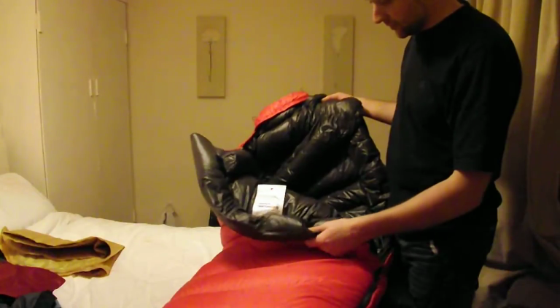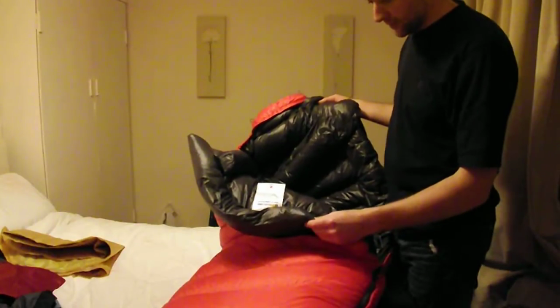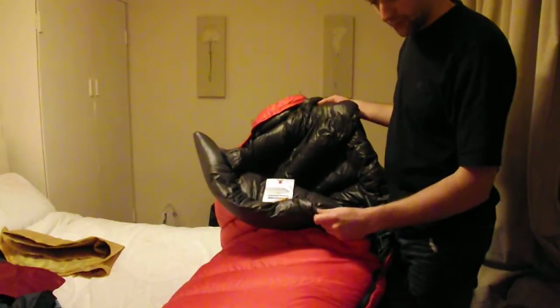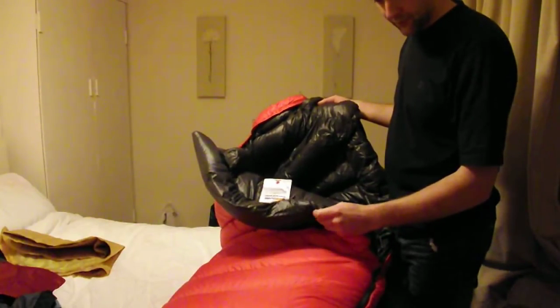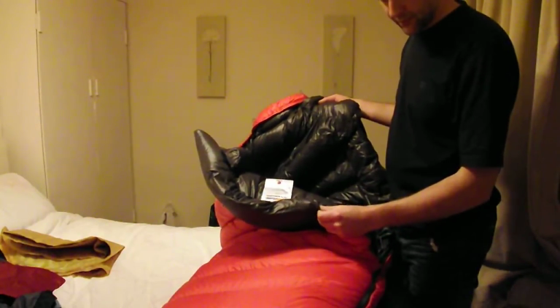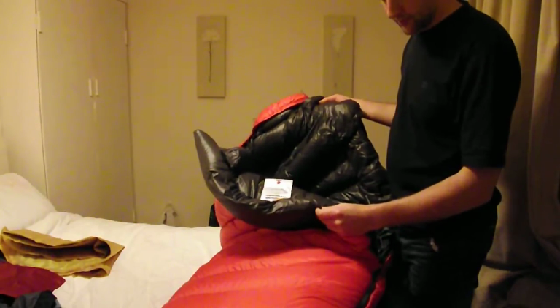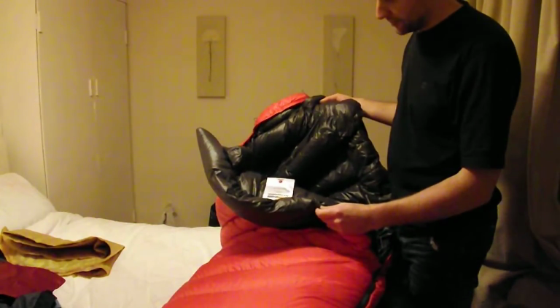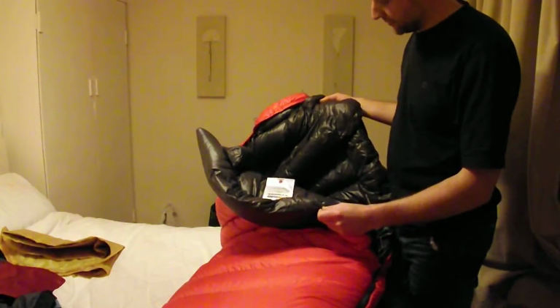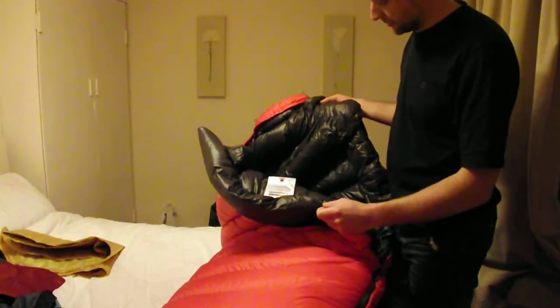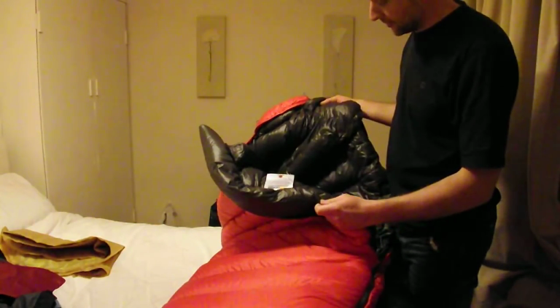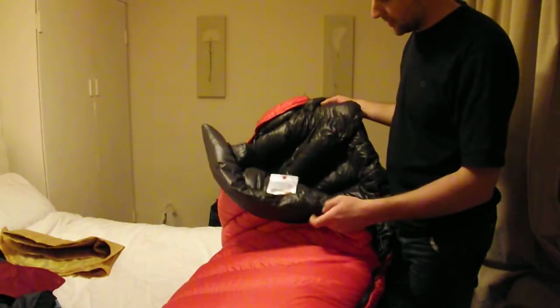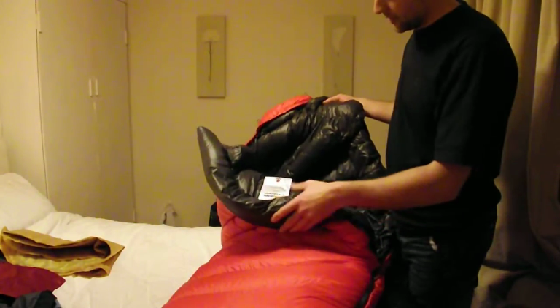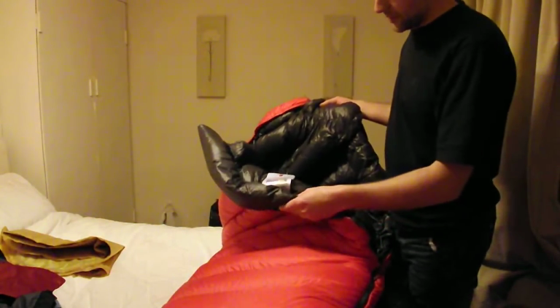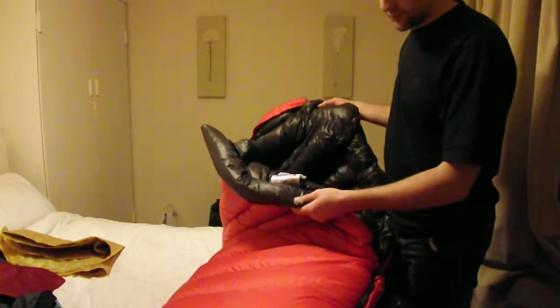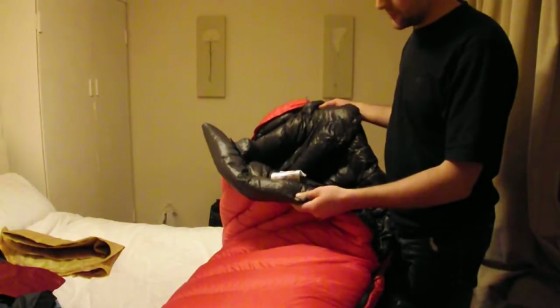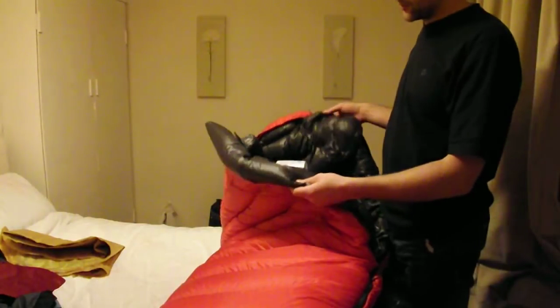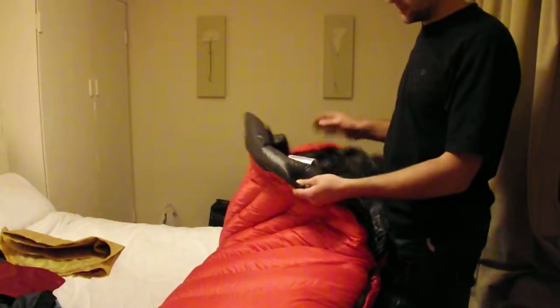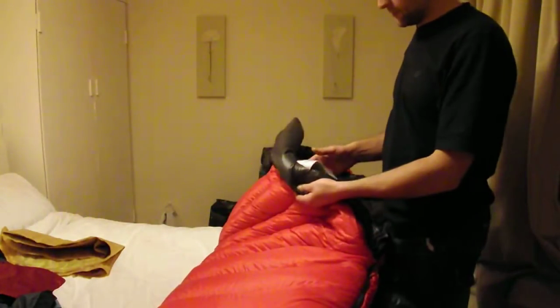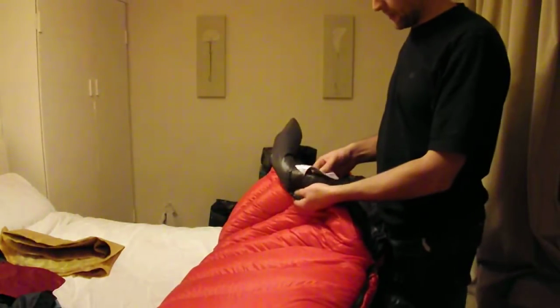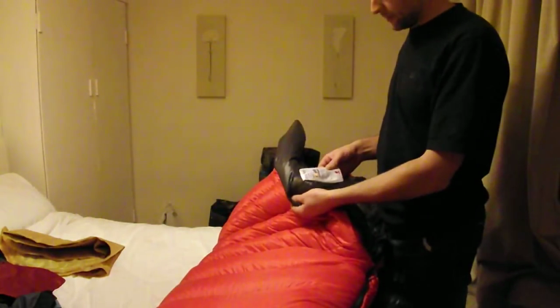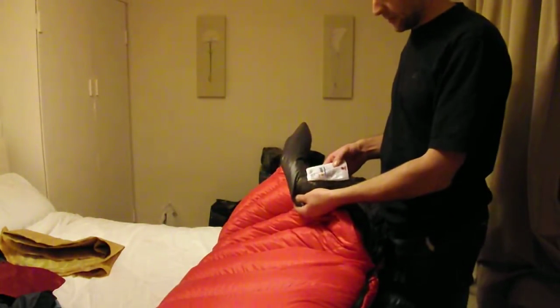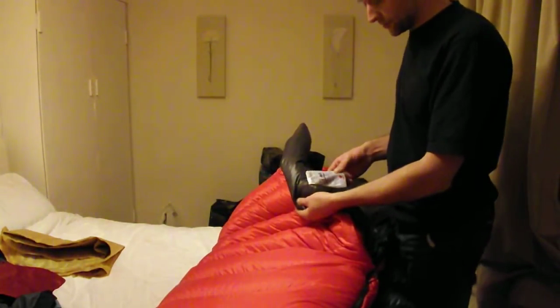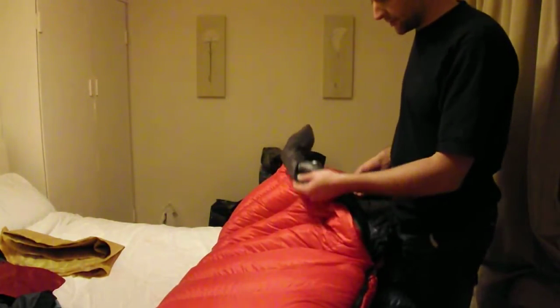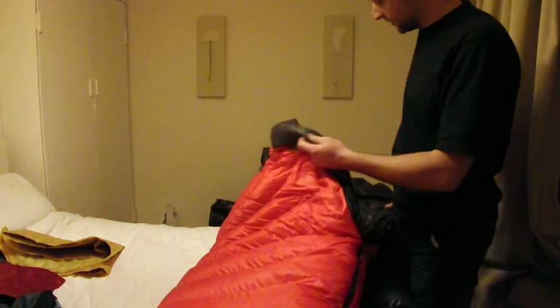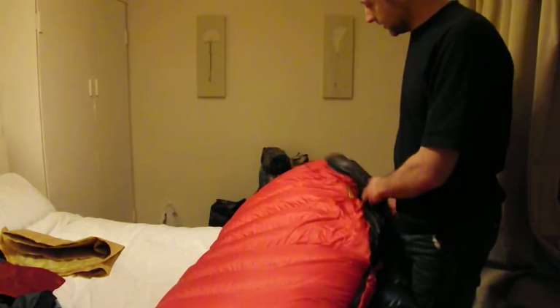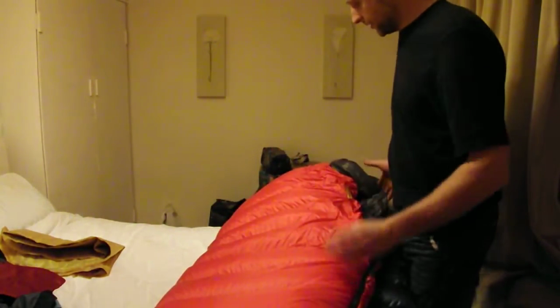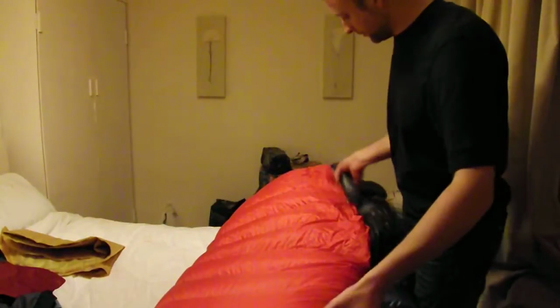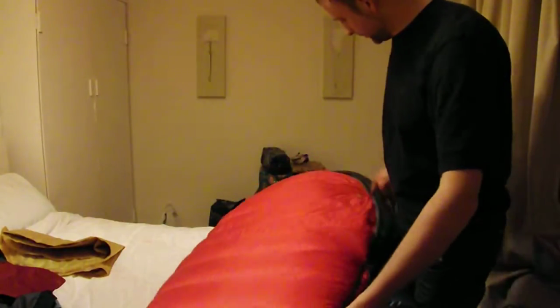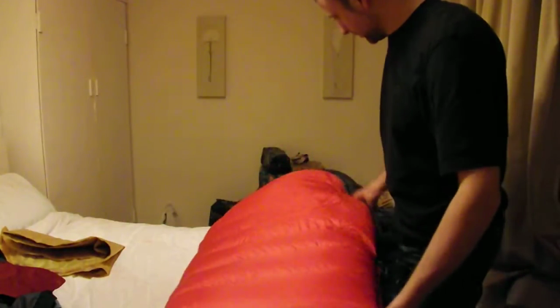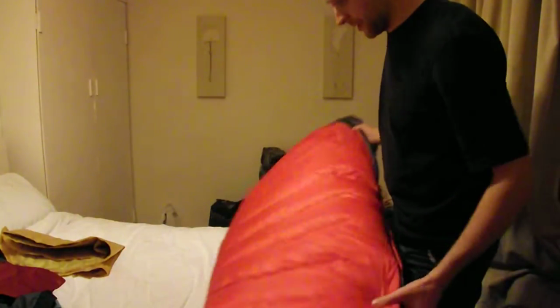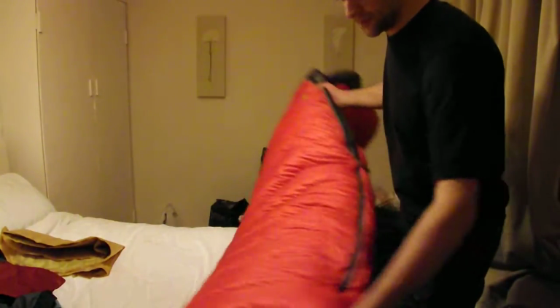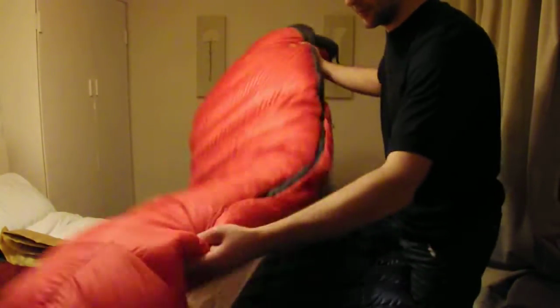Lovely, brilliant, excellent quality, nice lightweight materials as well. It weighs 1150 grams, it's 850 fill power, and it's good to minus 11. So I'm really looking forward to getting out in the snow in that.